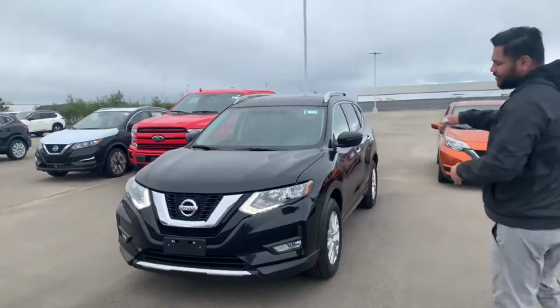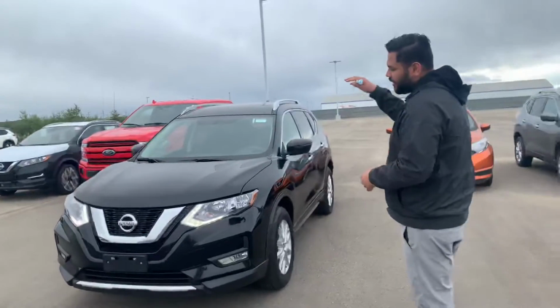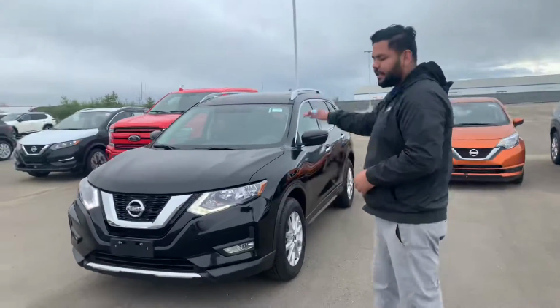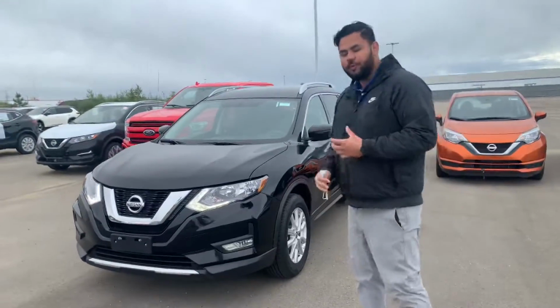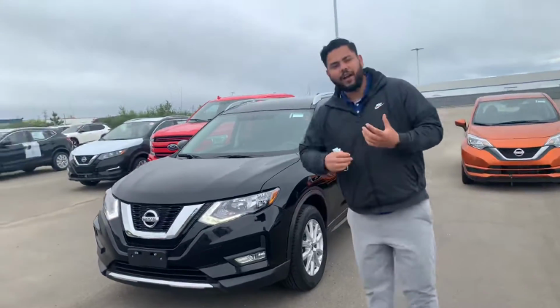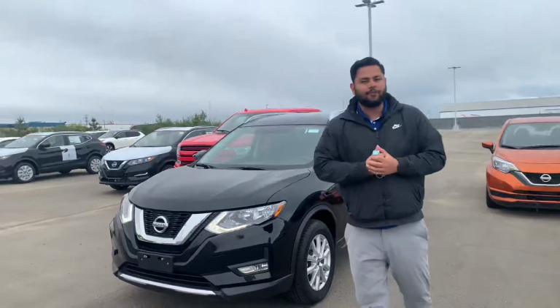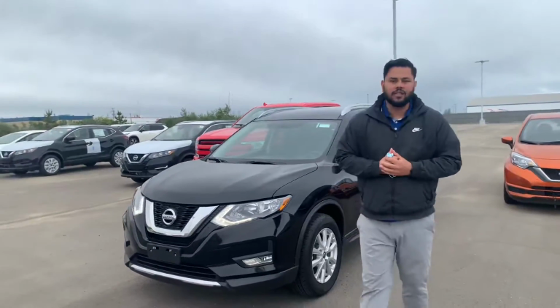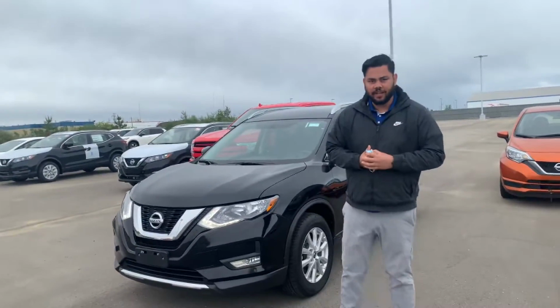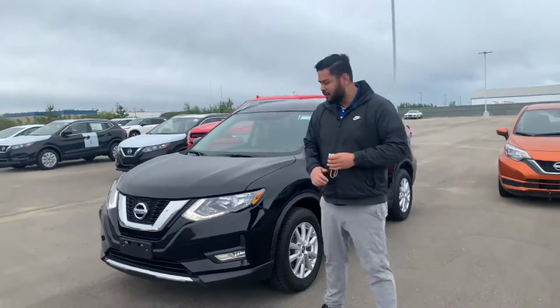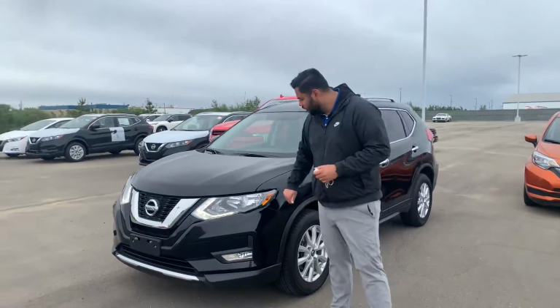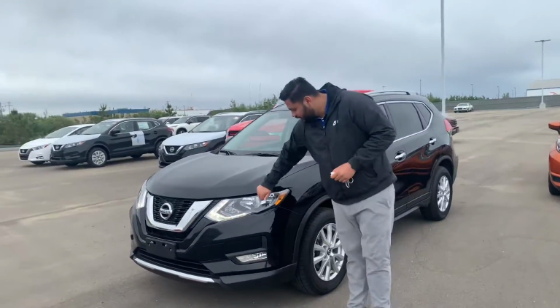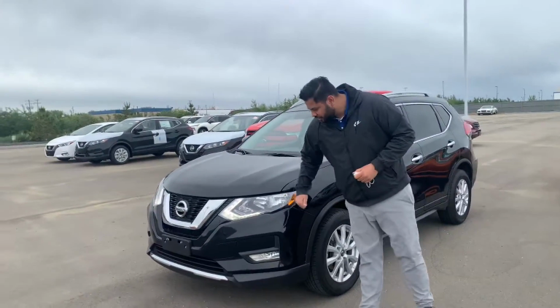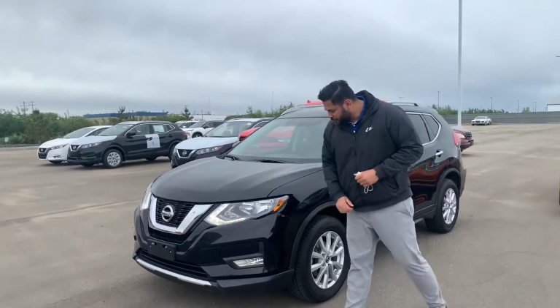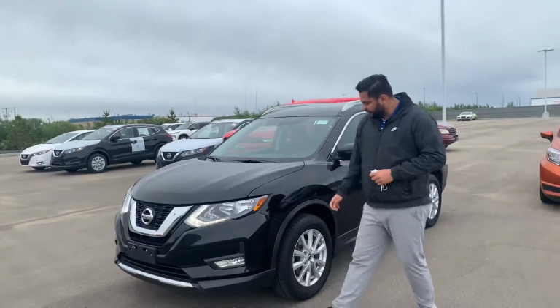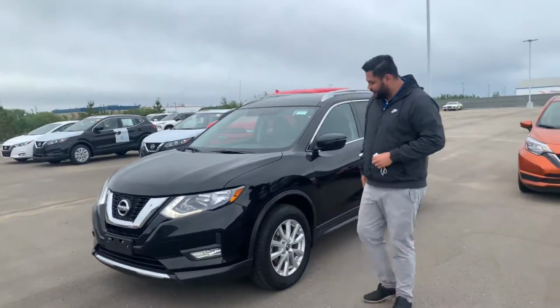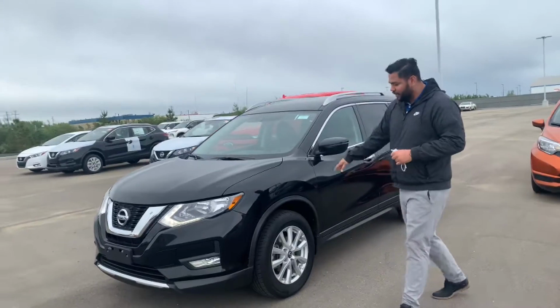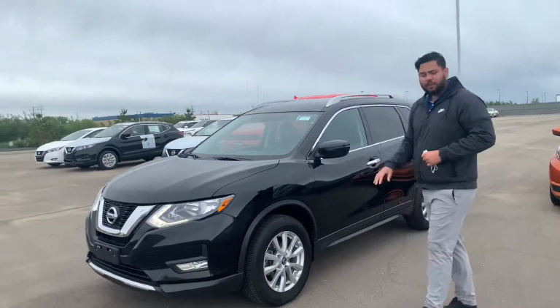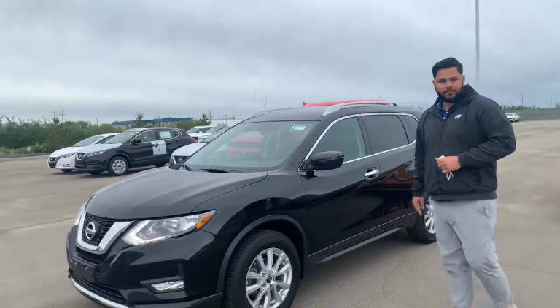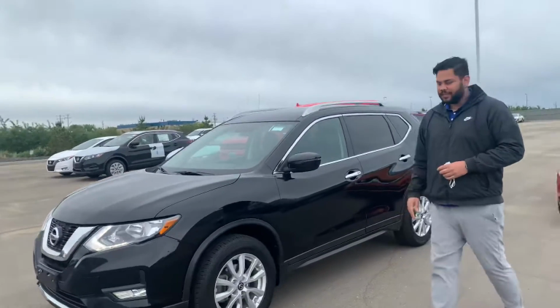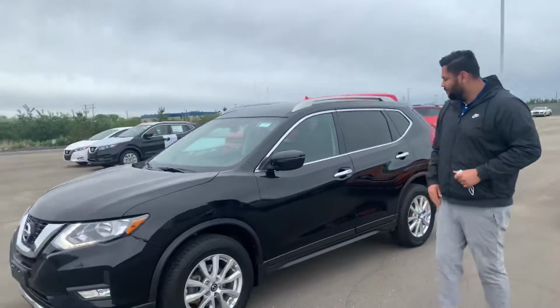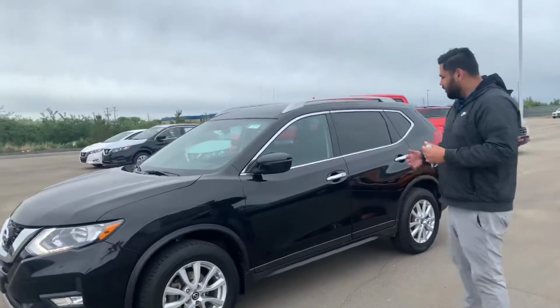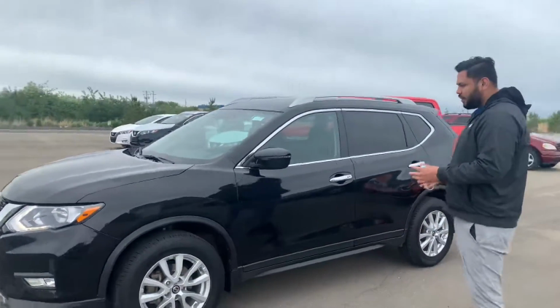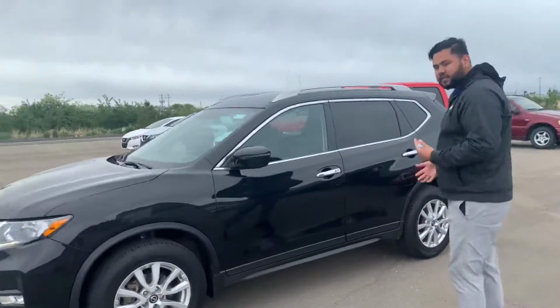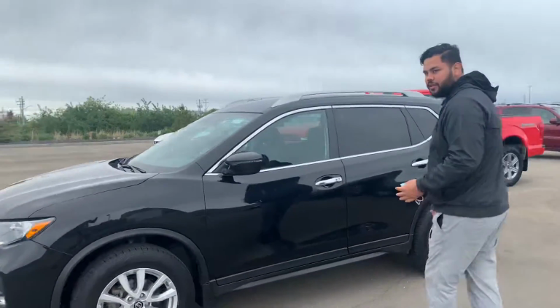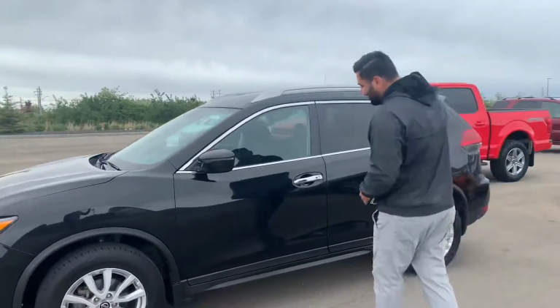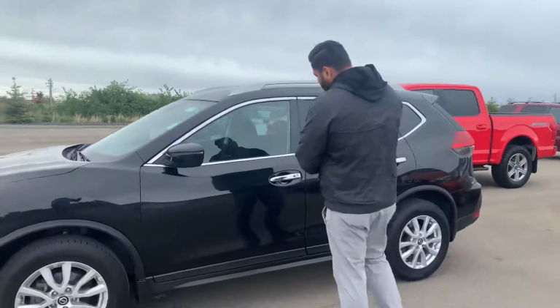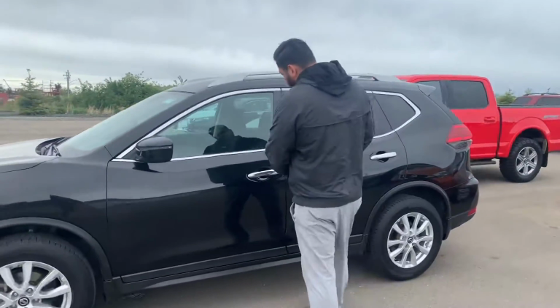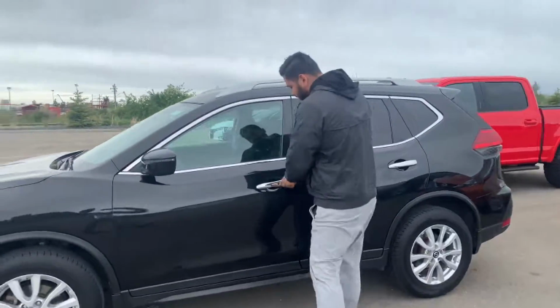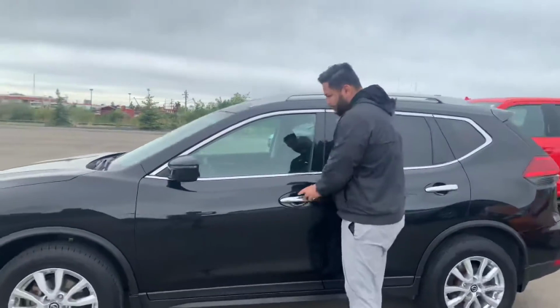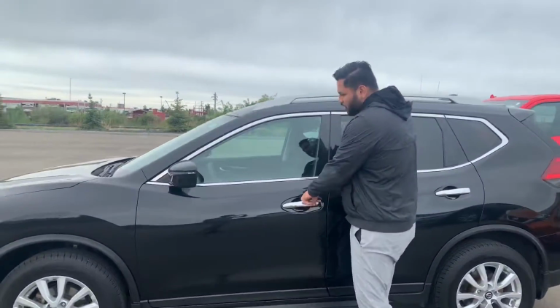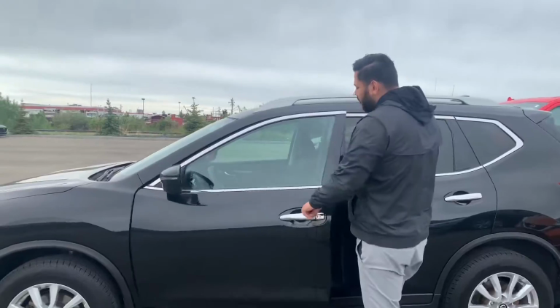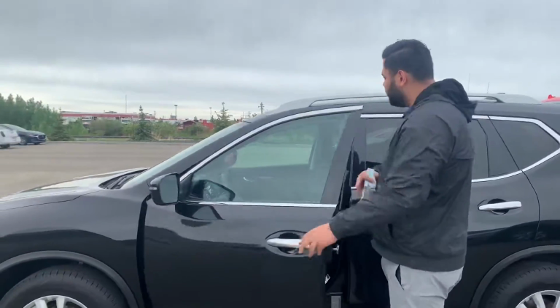You're going to get the same 2.5 liter 4-cylinder engine under the hood. Shatterproof headlights on the side, aluminum rims with this guy. Now this one does come with your keyless entry, so you're going to press that button once to pop the door.